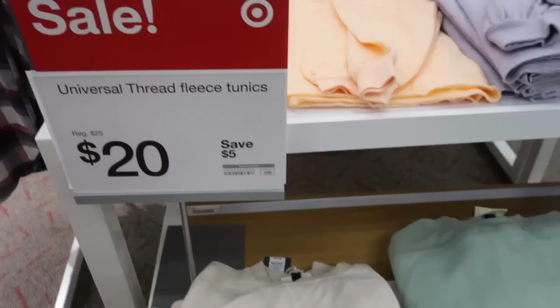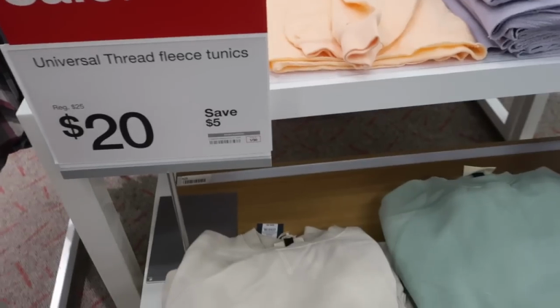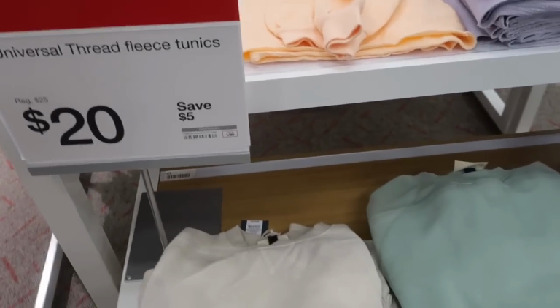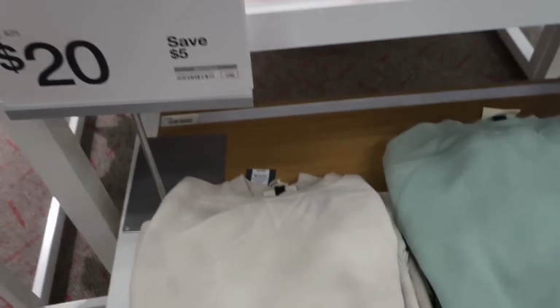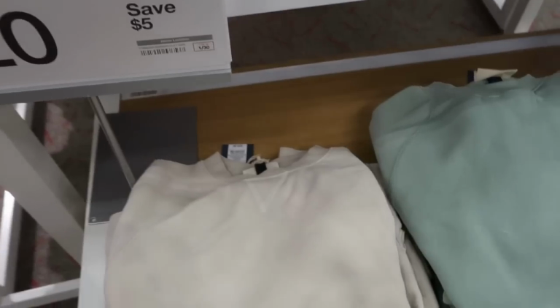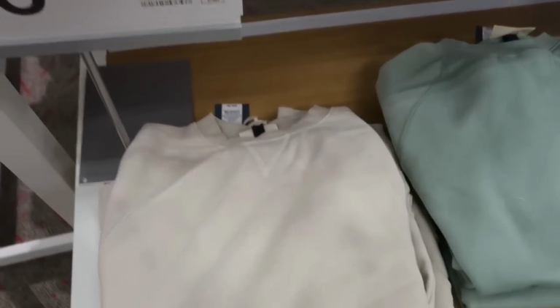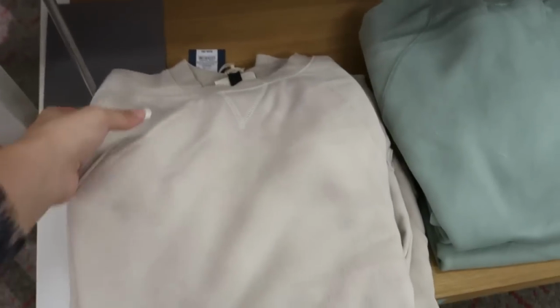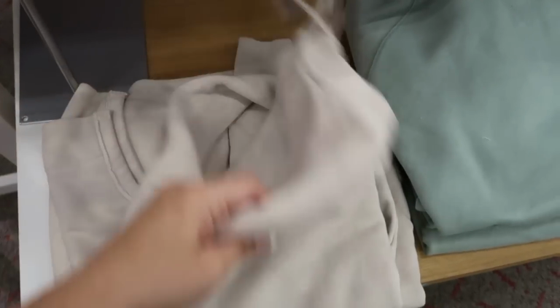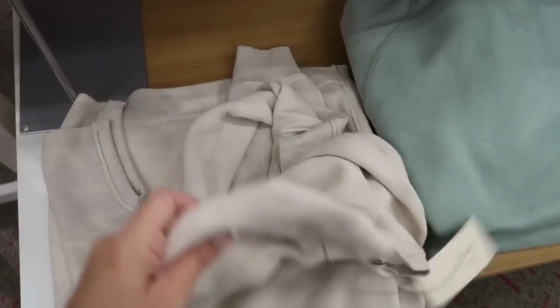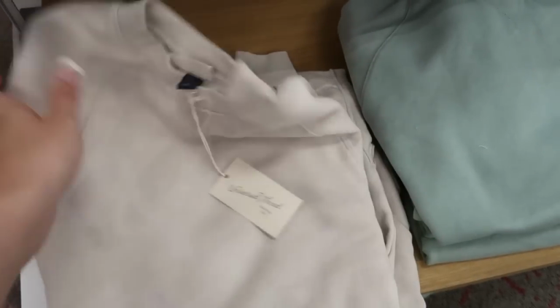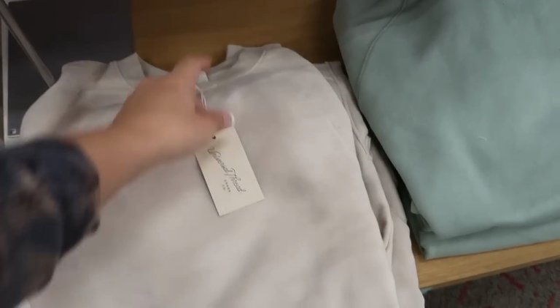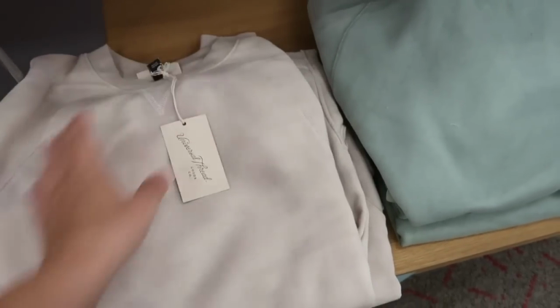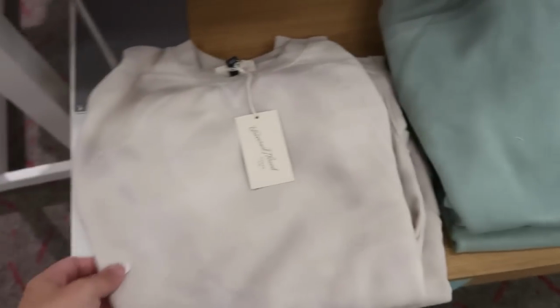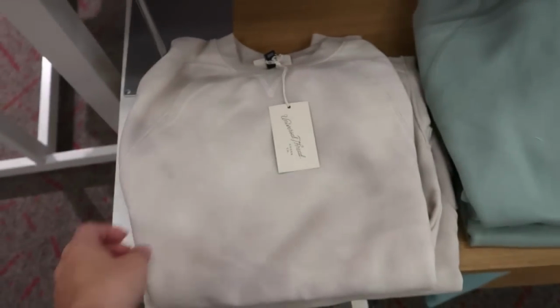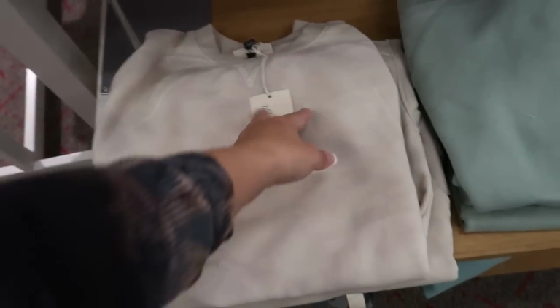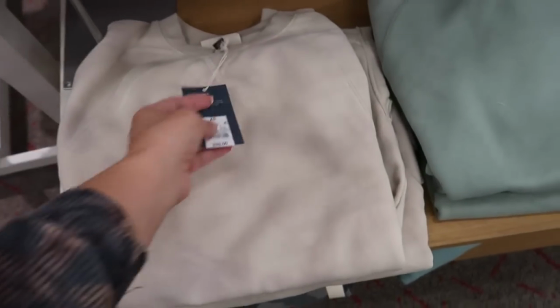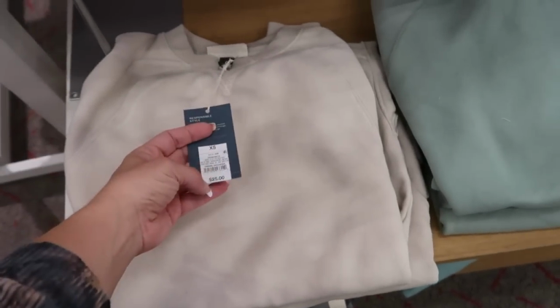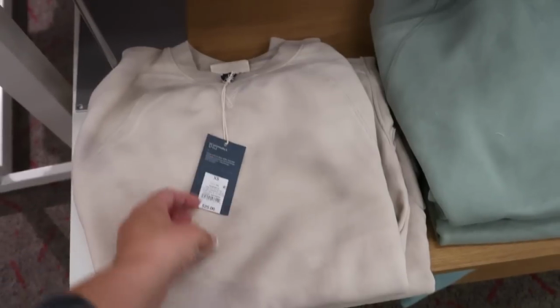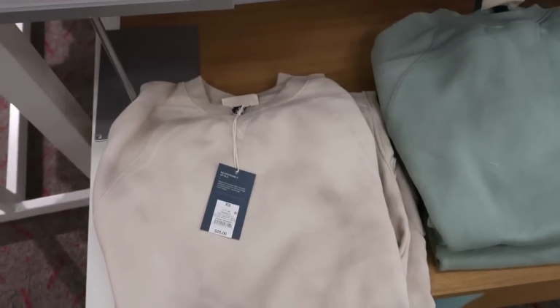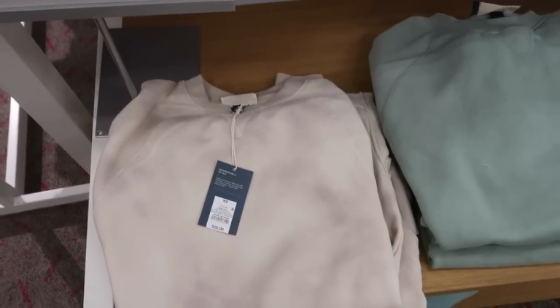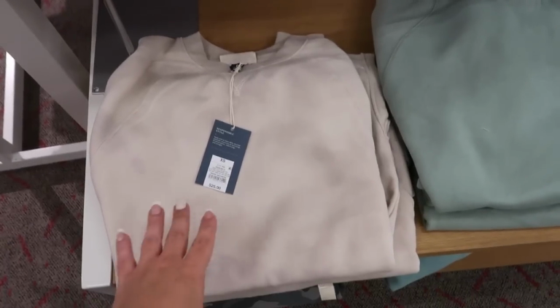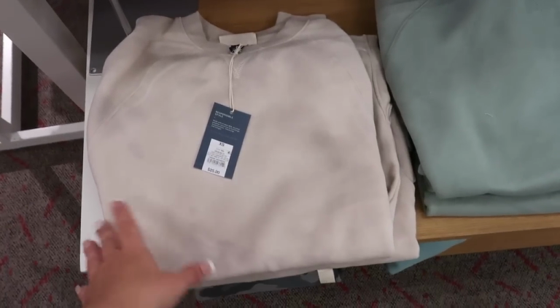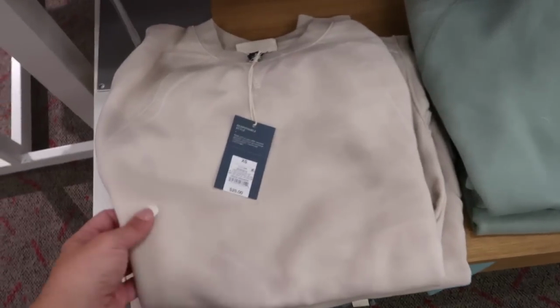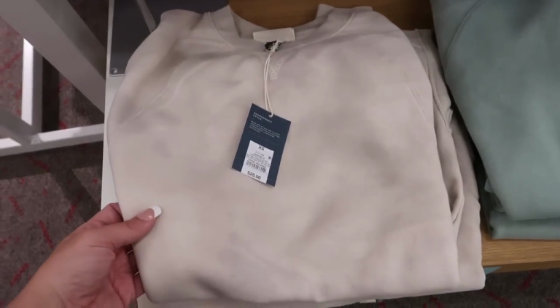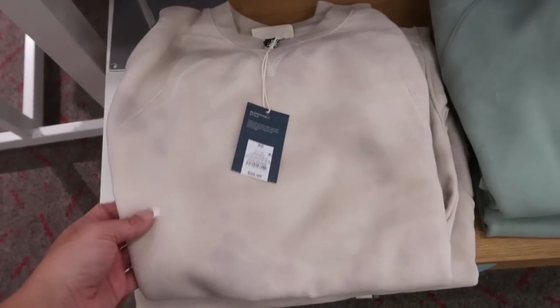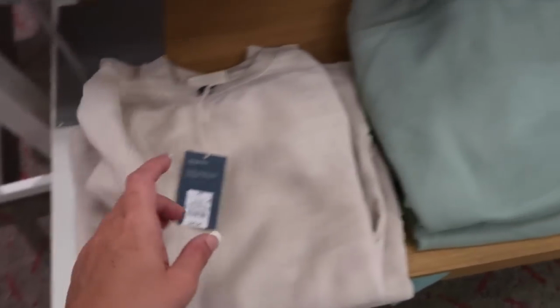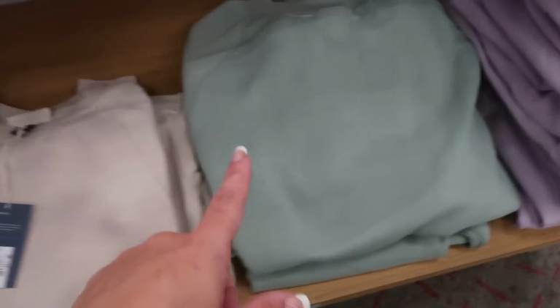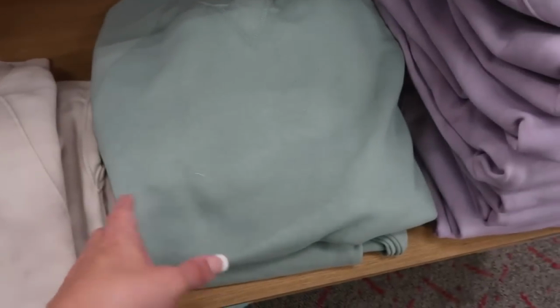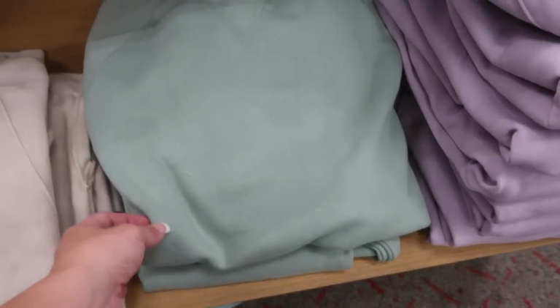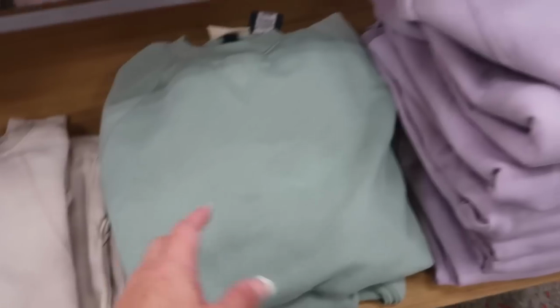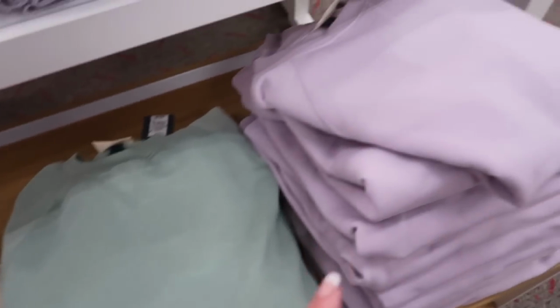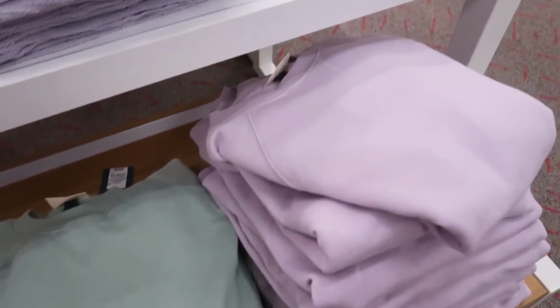I'm seeing something on sale. The Universal Thread tunic length sweatshirts are on sale for $20, normally $25. There's this gray marble and a light green purple.